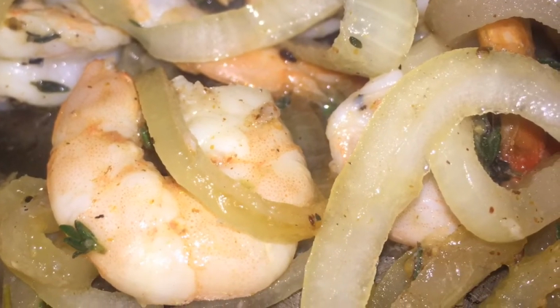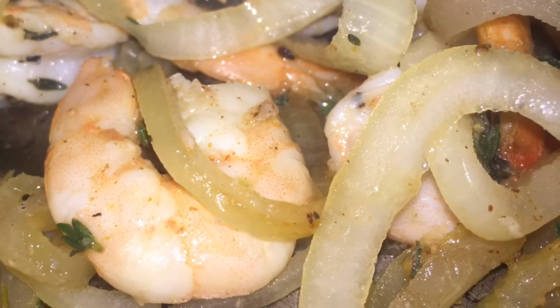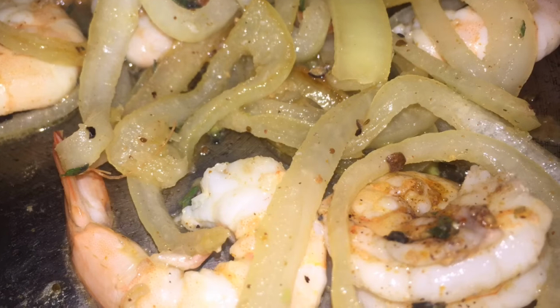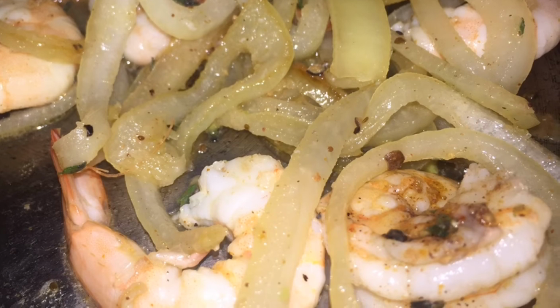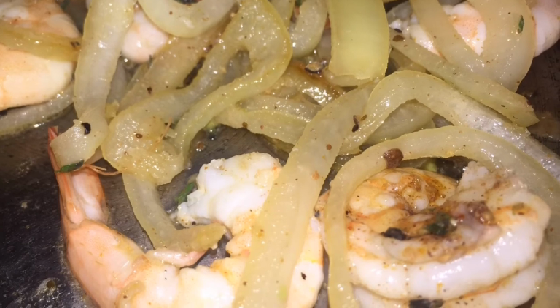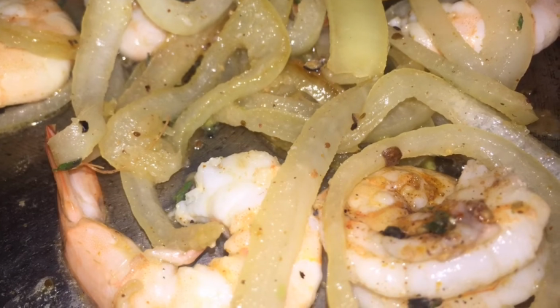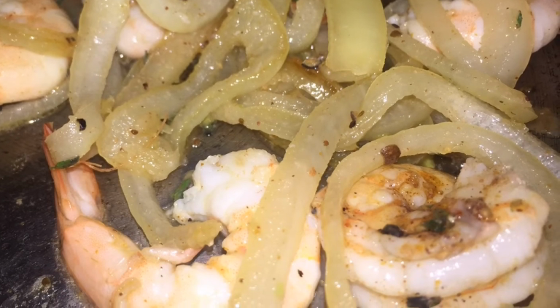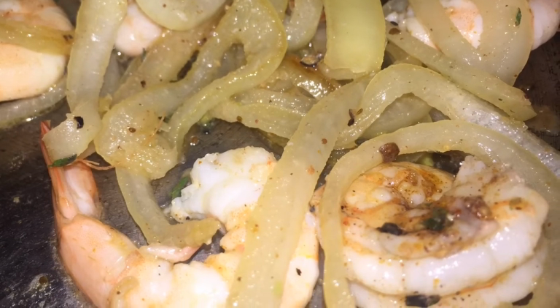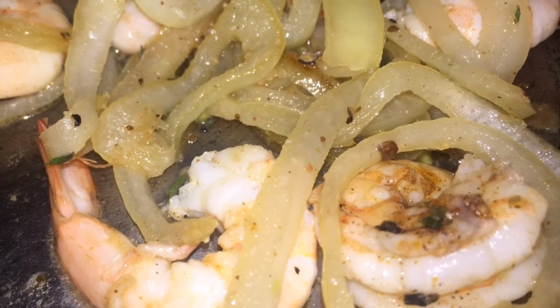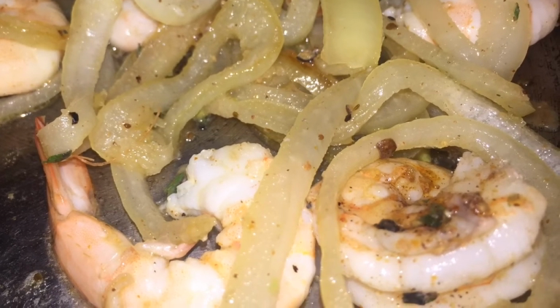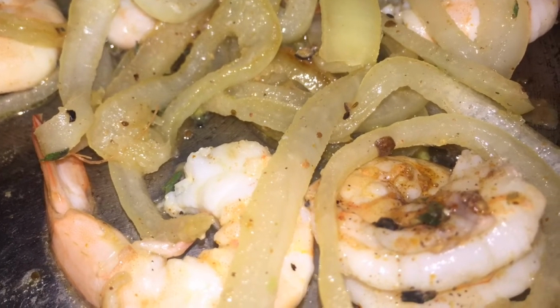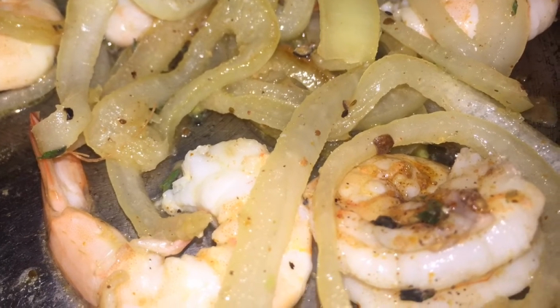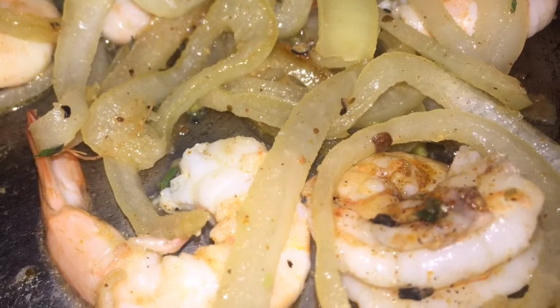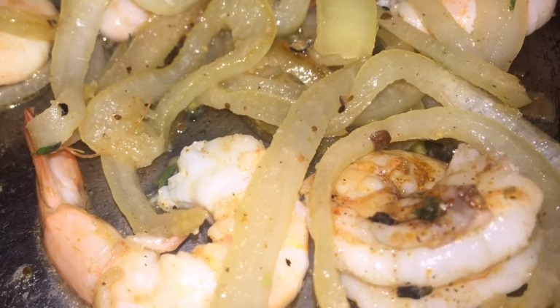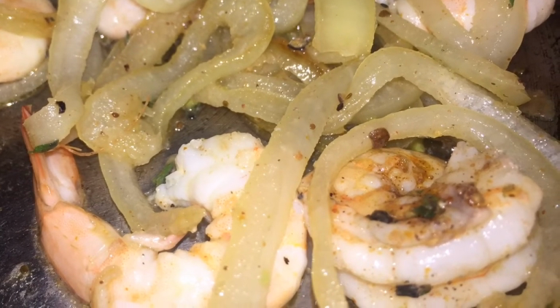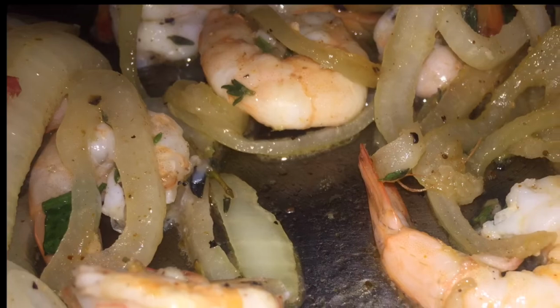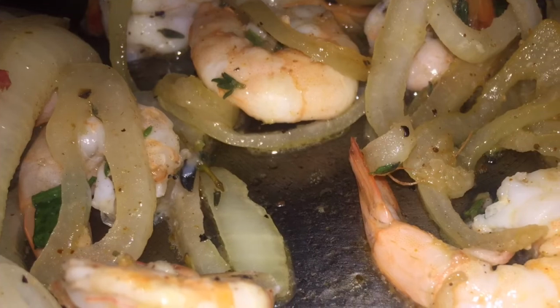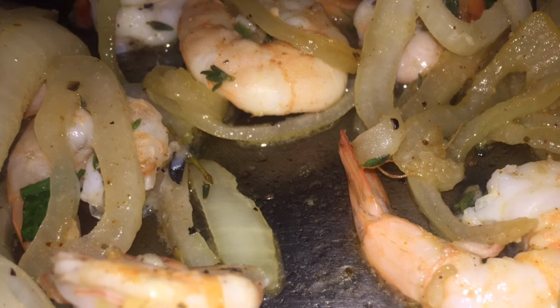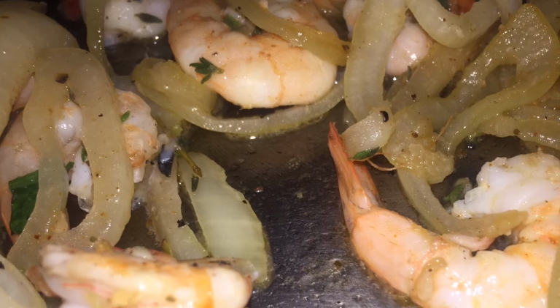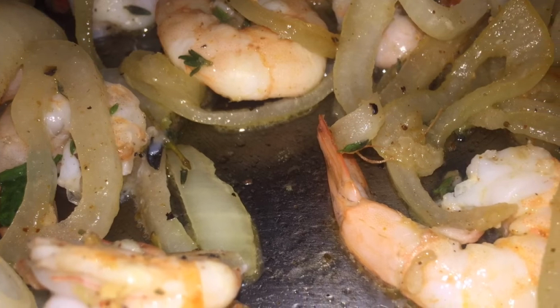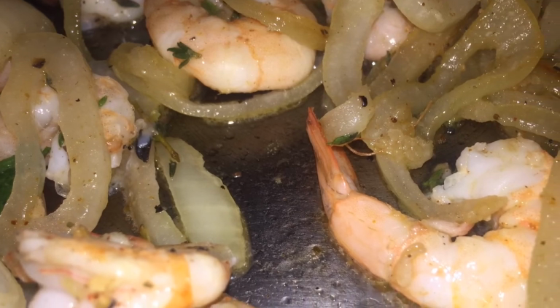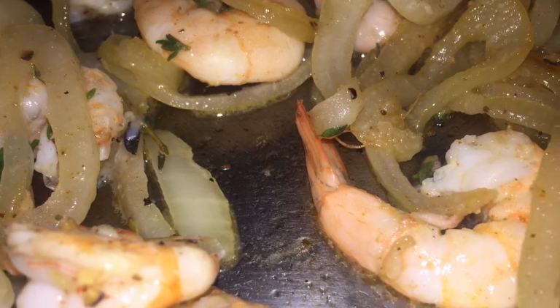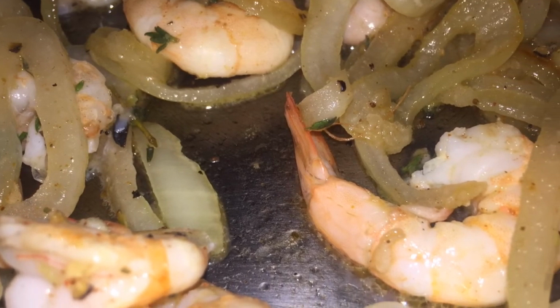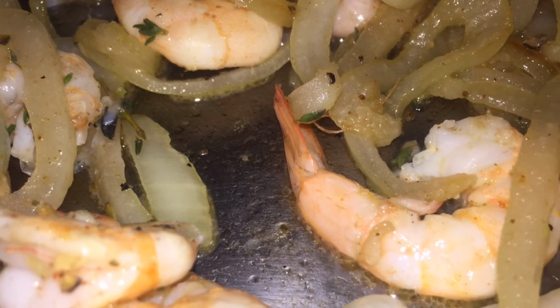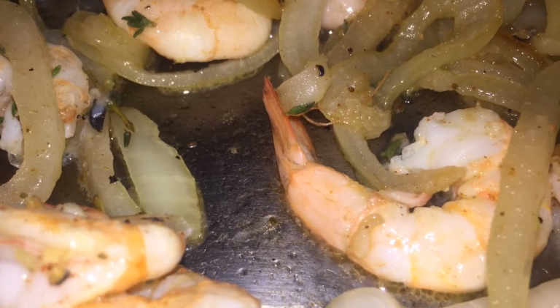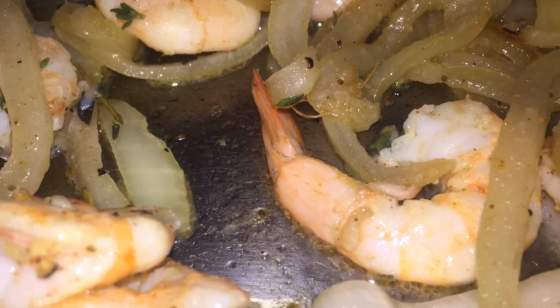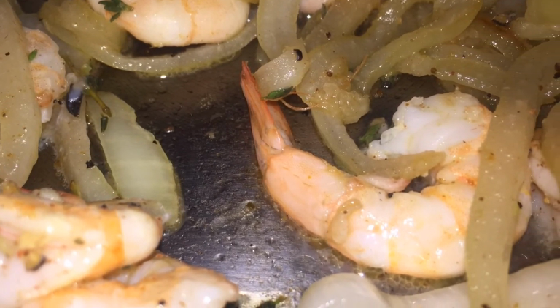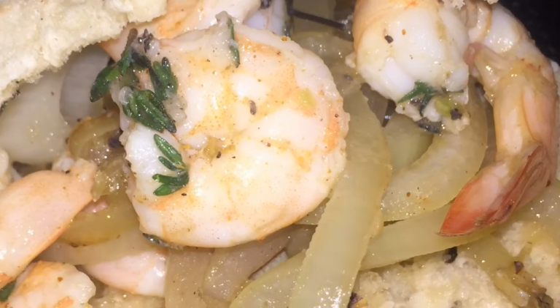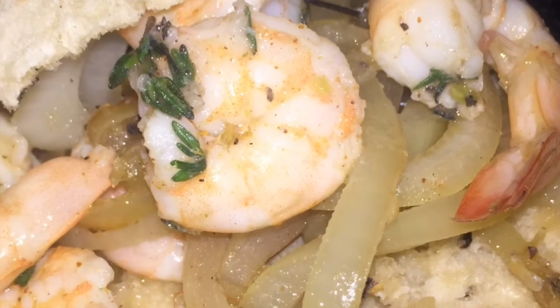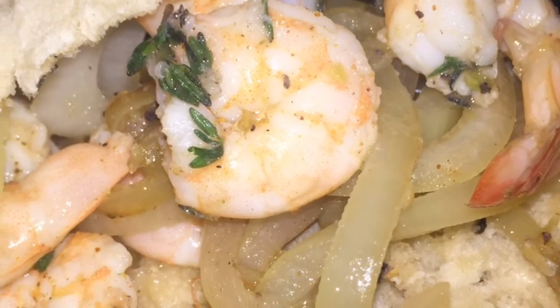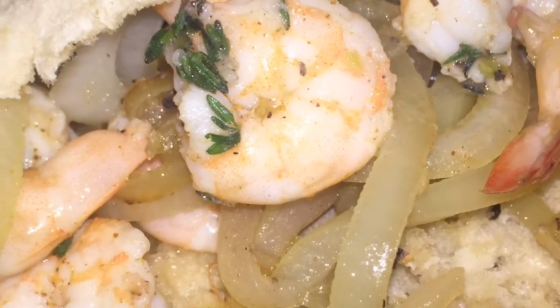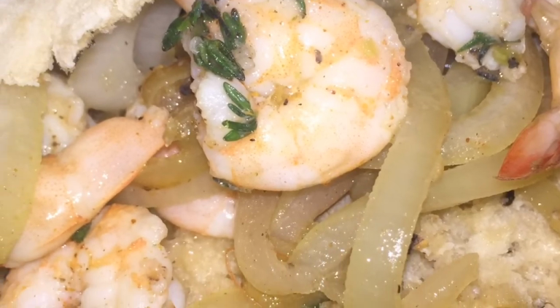I am still speeding along the video. So once your shrimp starts to get a little pink, you are basically done. You don't want to overcook the shrimp because then it will be too rubbery.